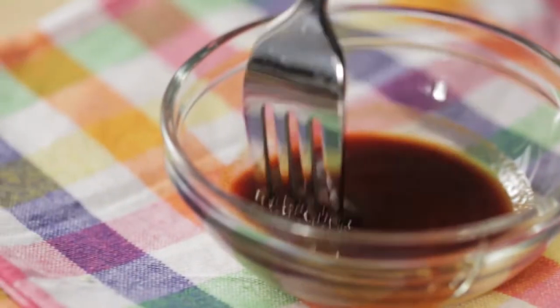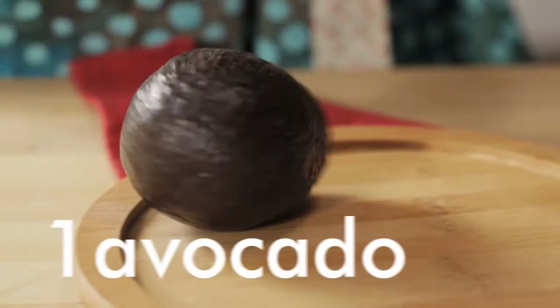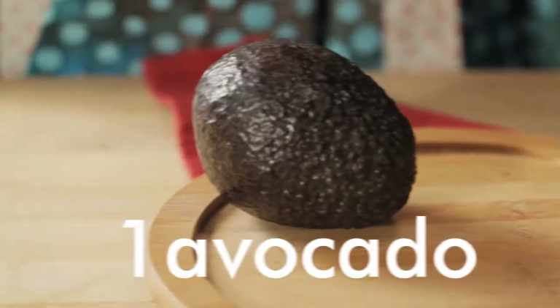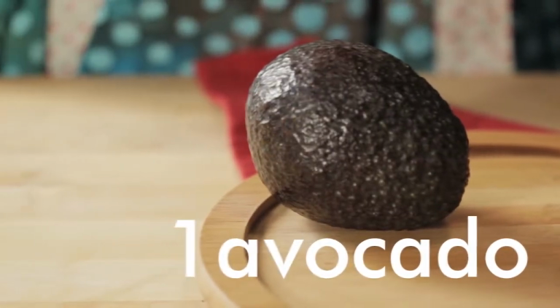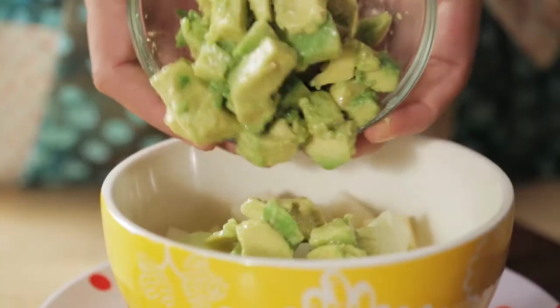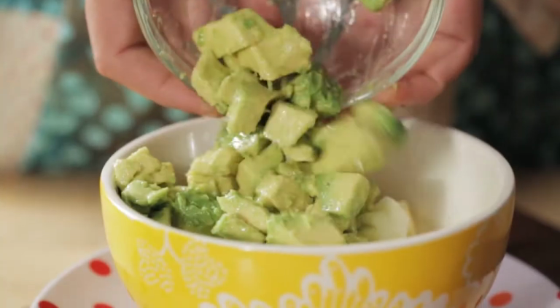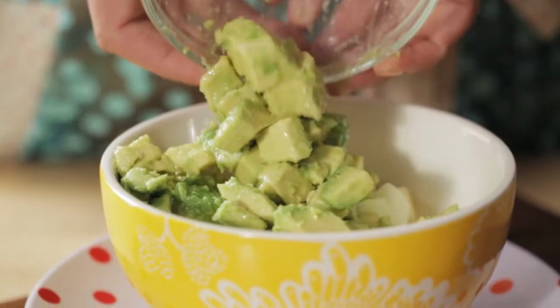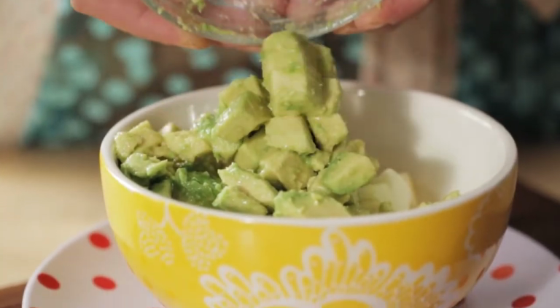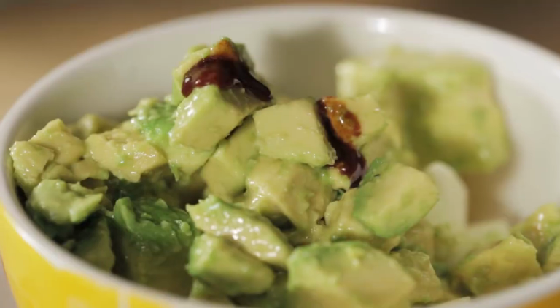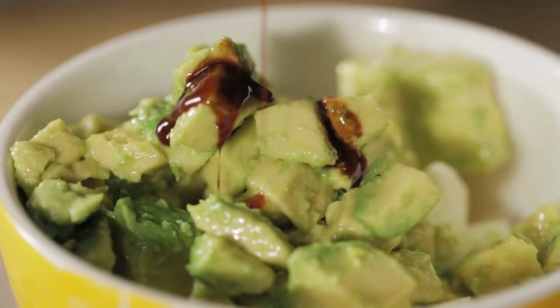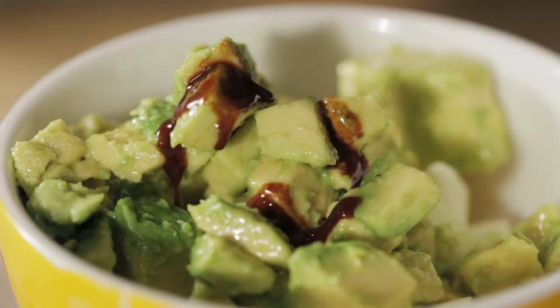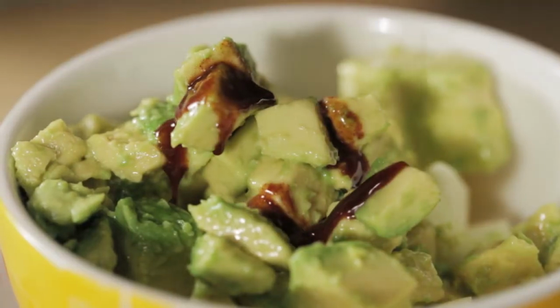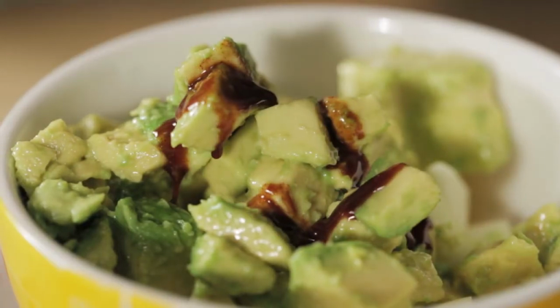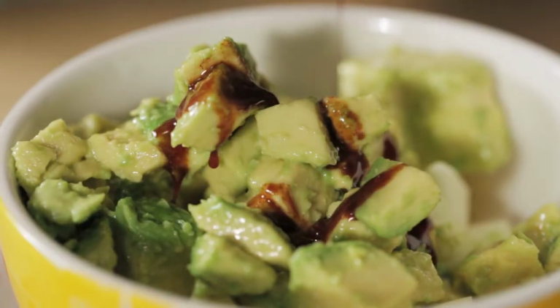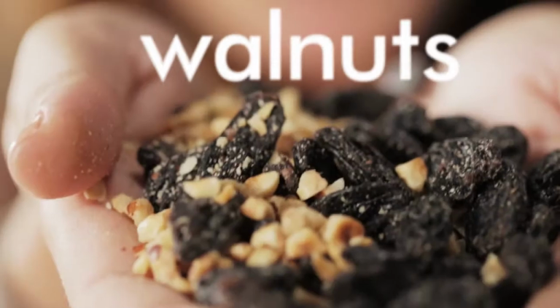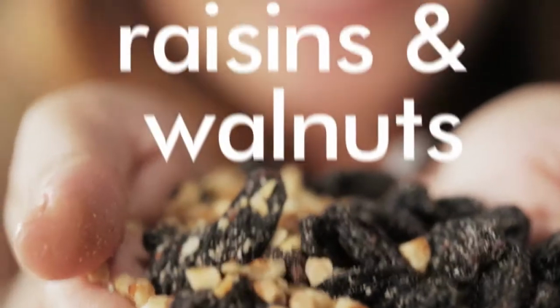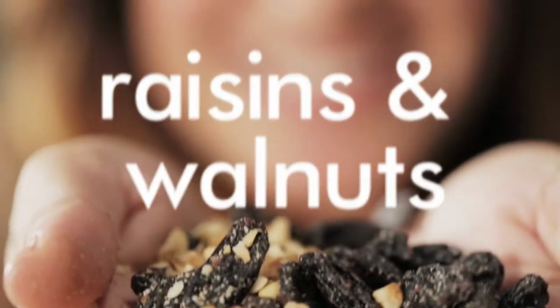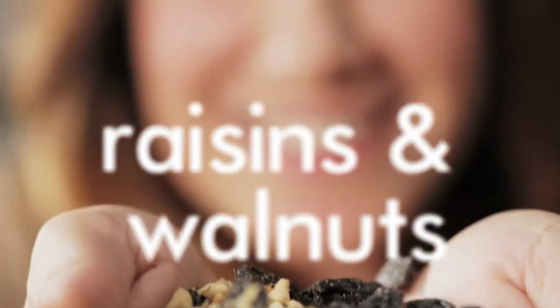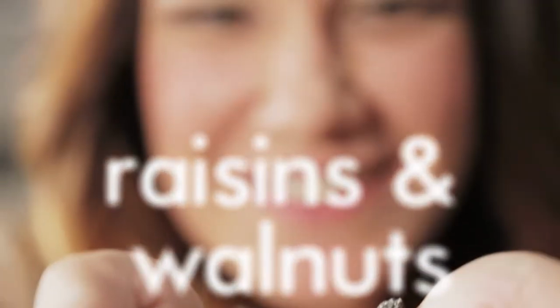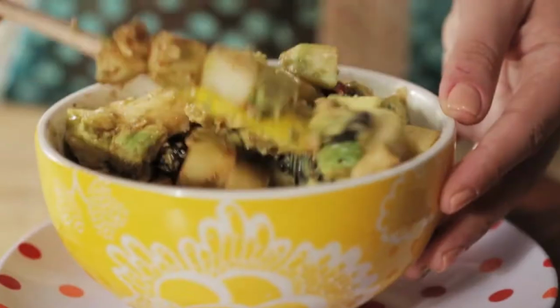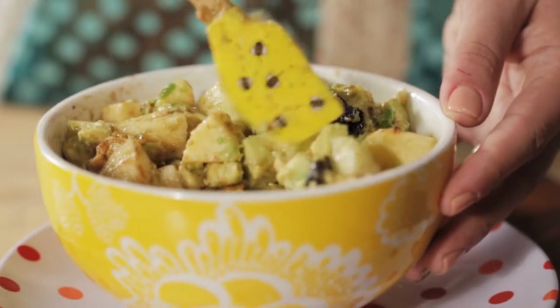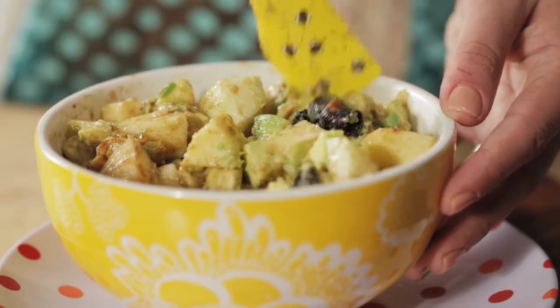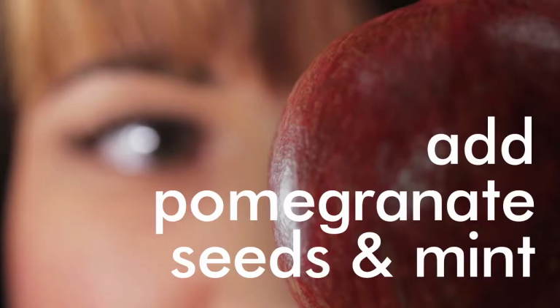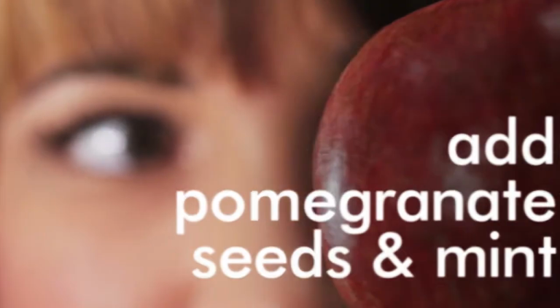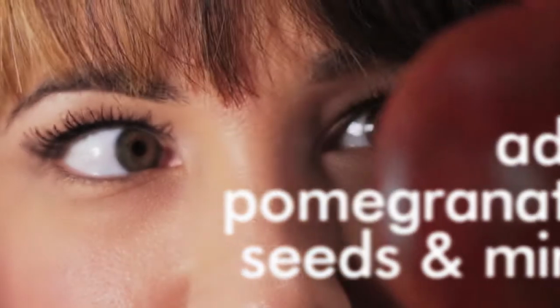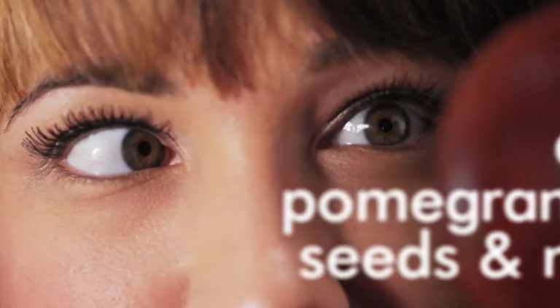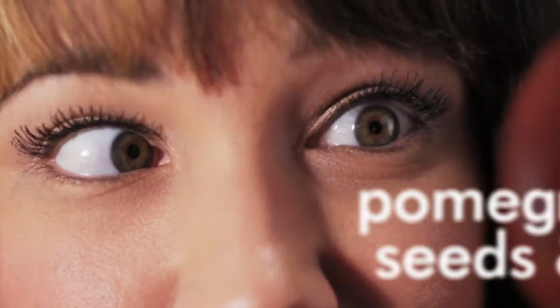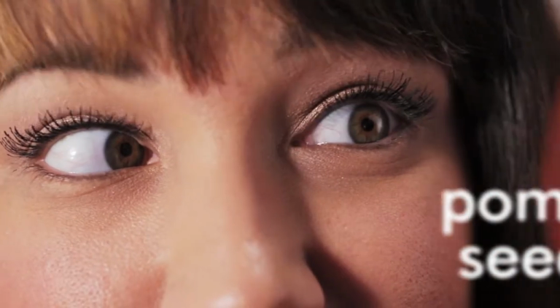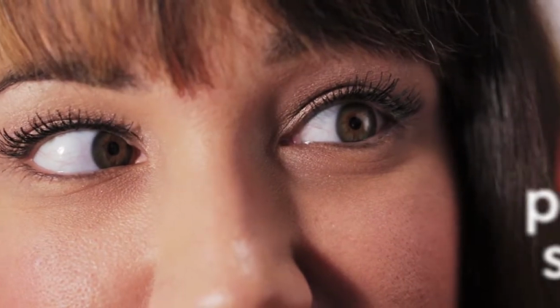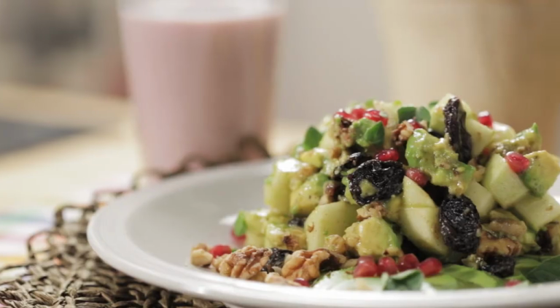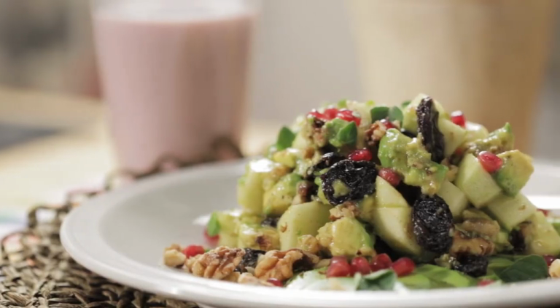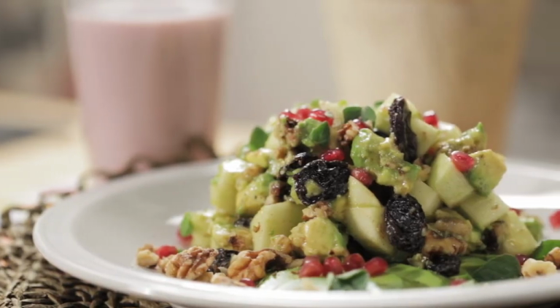Then chop your avocado and add it to the apples. Pour honey sauce over avocados and apples. Add raisins and walnuts and stir gently. Finish by topping with pomegranate seeds and mint for a pop of color.